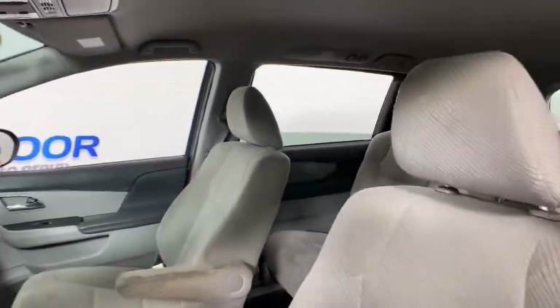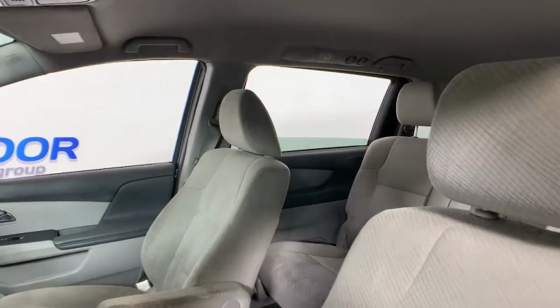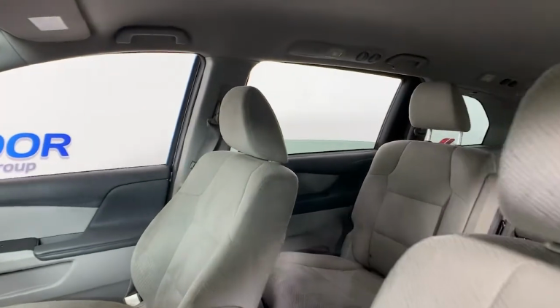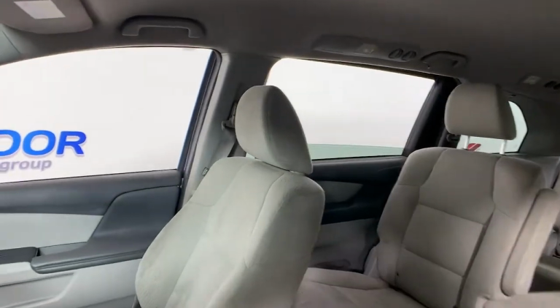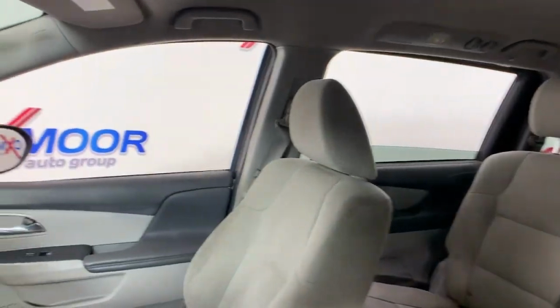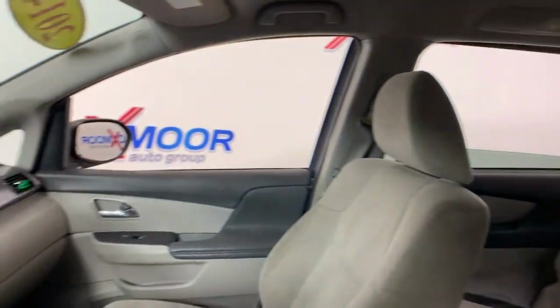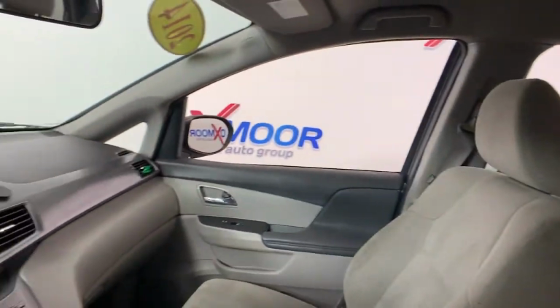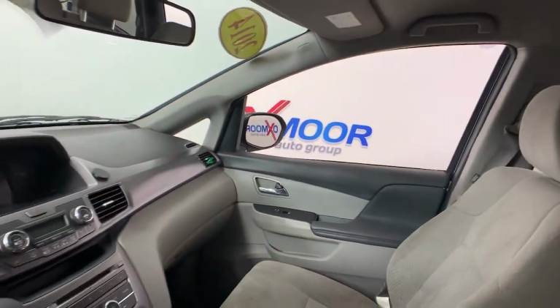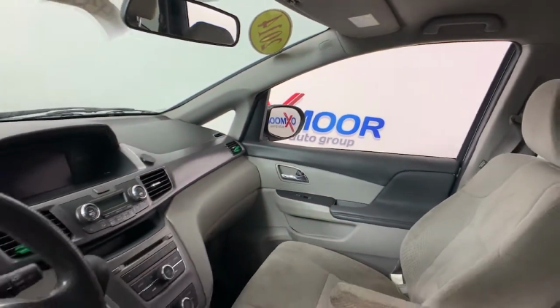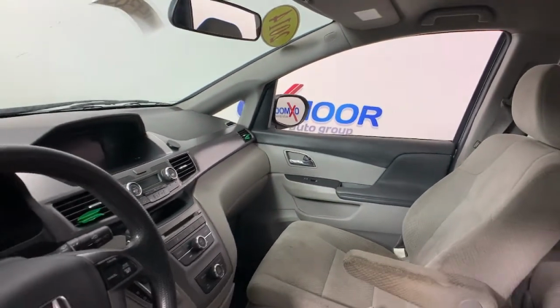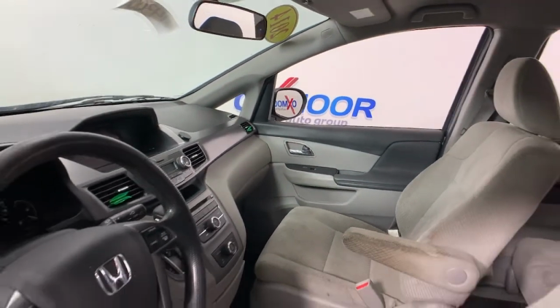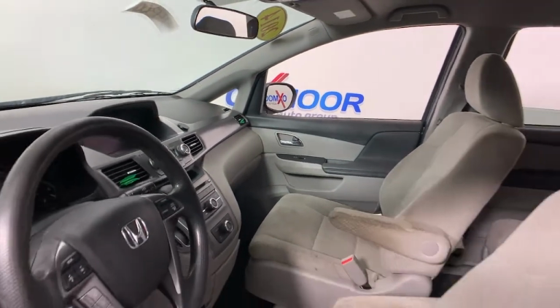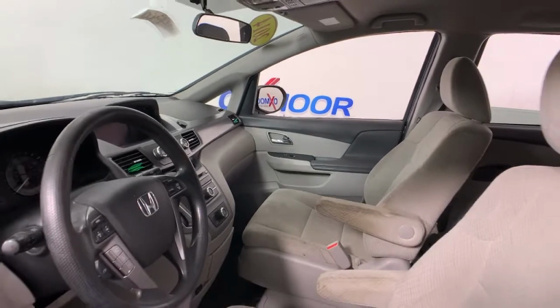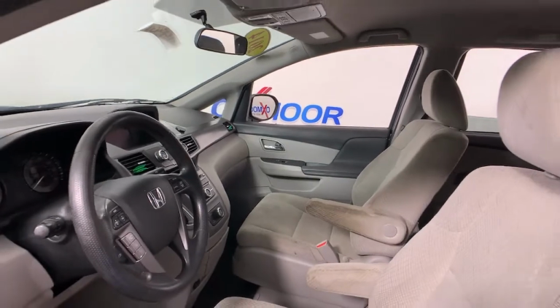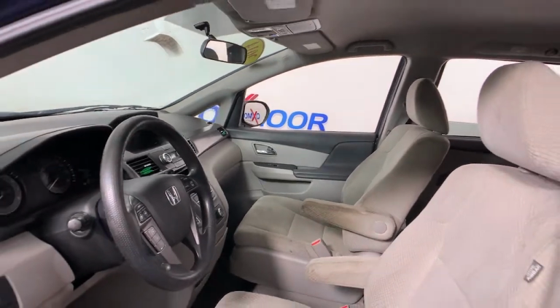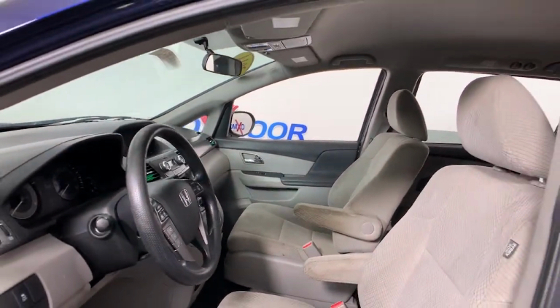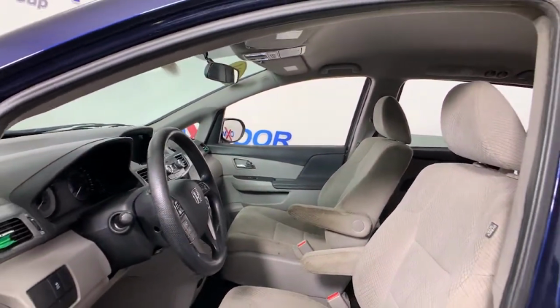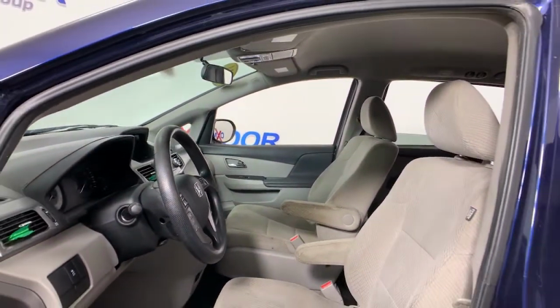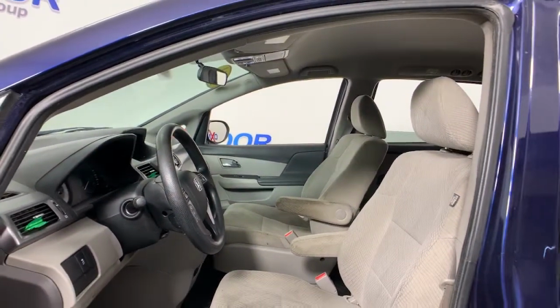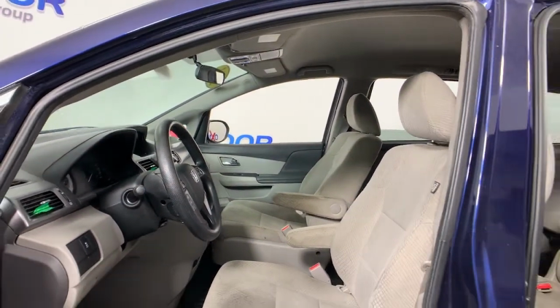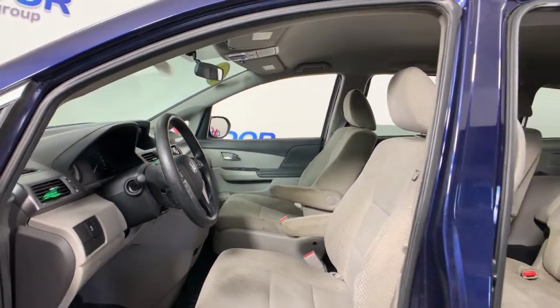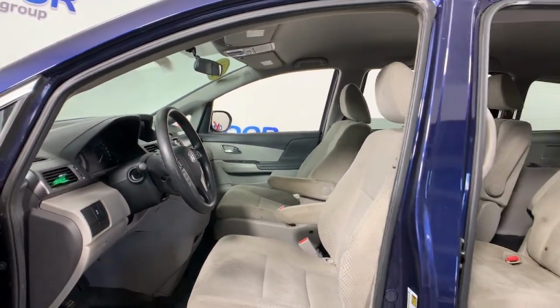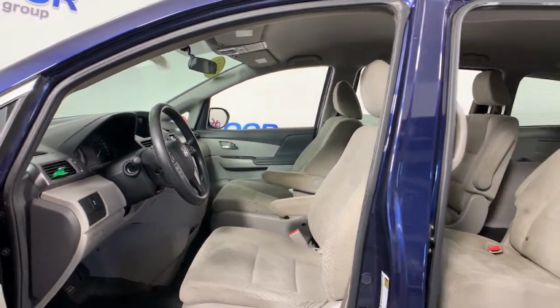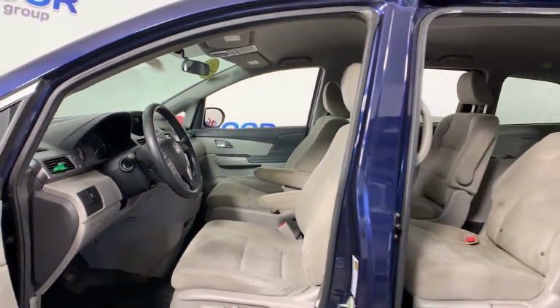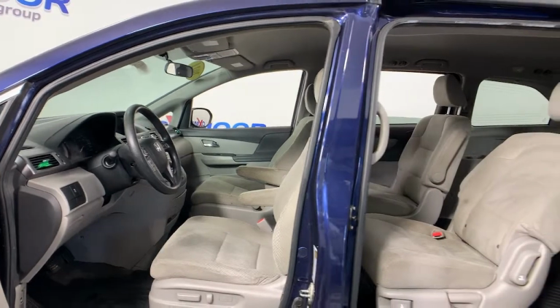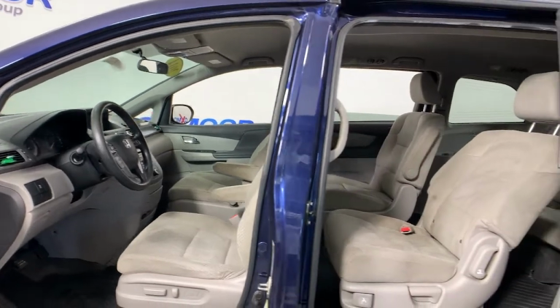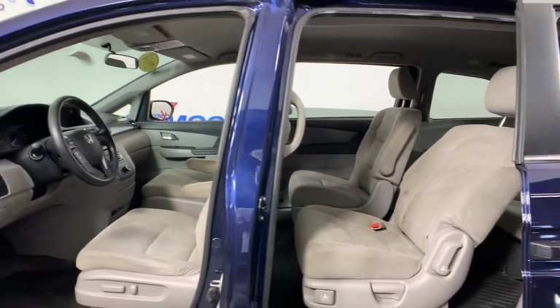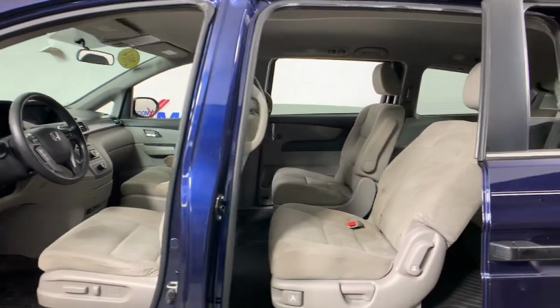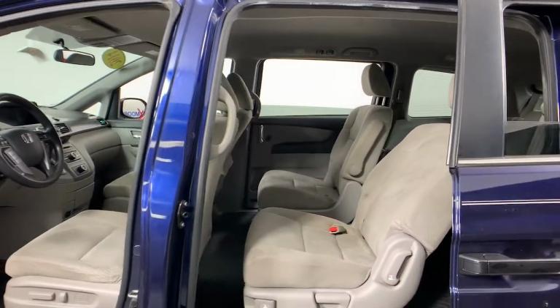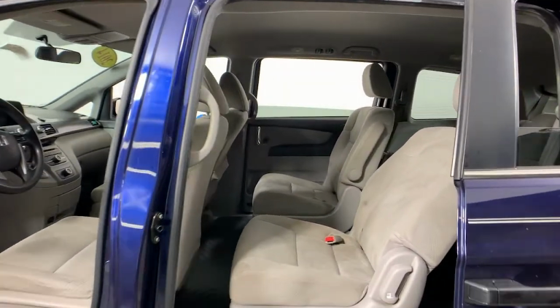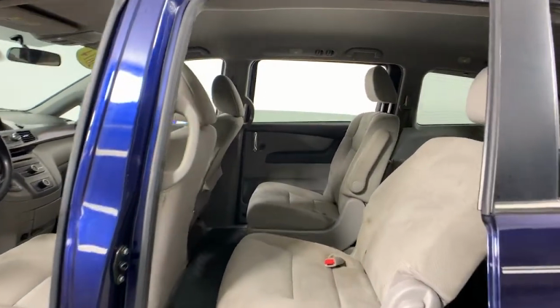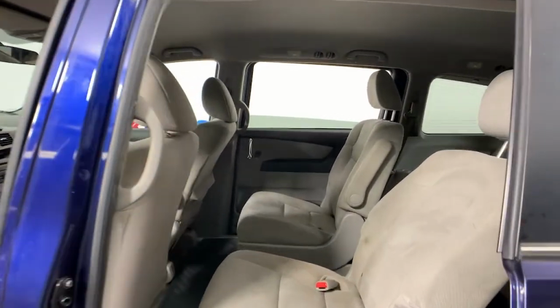Its smart tech keeps you safe and connected, while its thoughtful interior features assure a relaxing, peaceful passenger experience. It's so powerful and nimble that you may forget you're driving a minivan. These are just some of the great options this vehicle comes with.